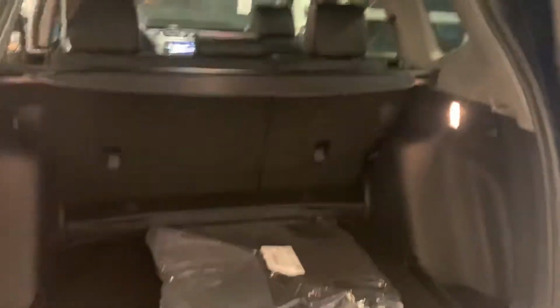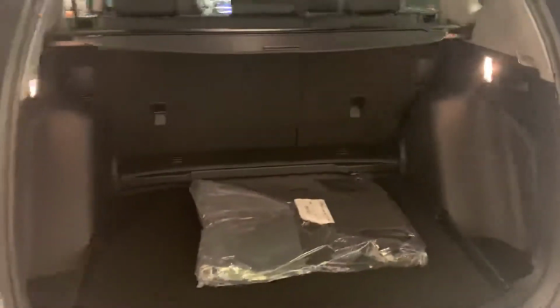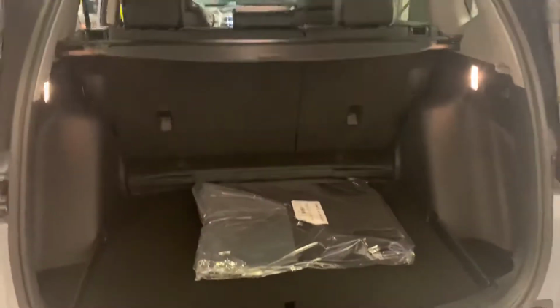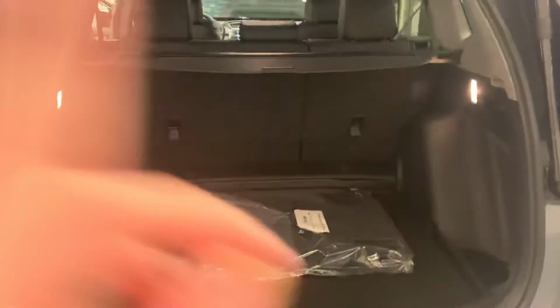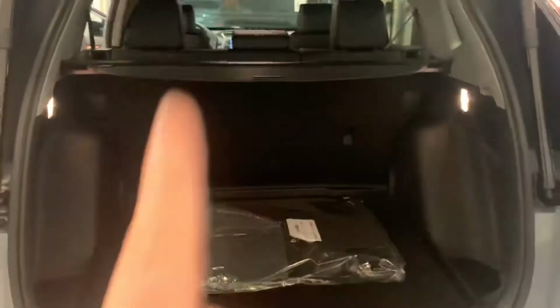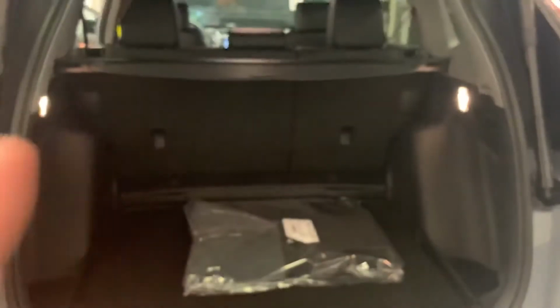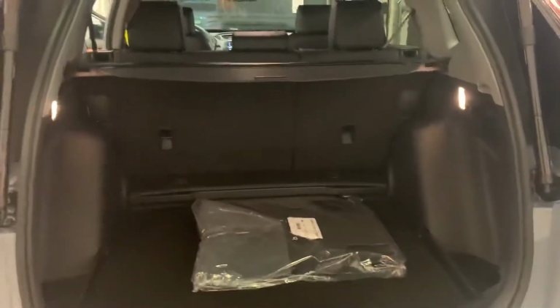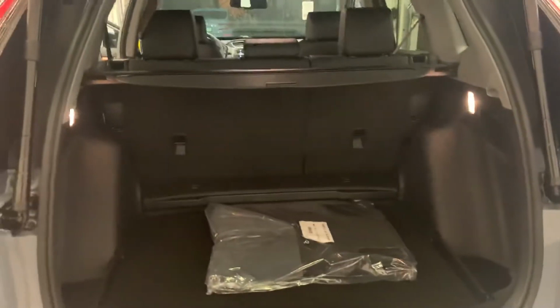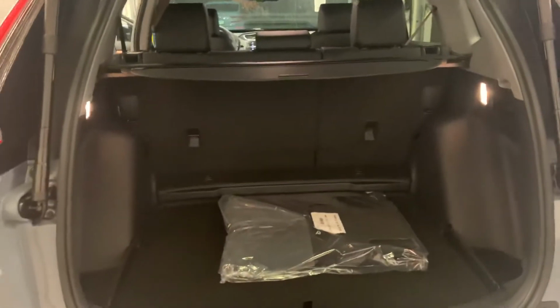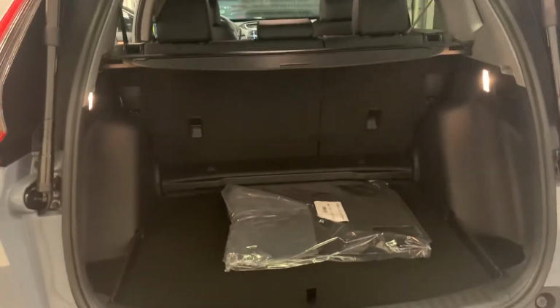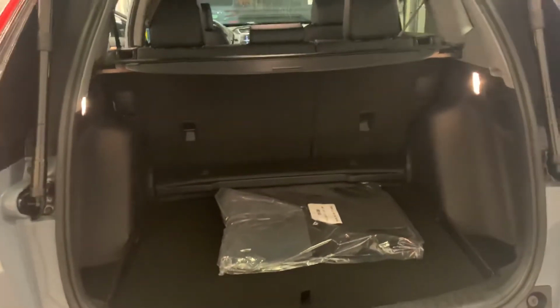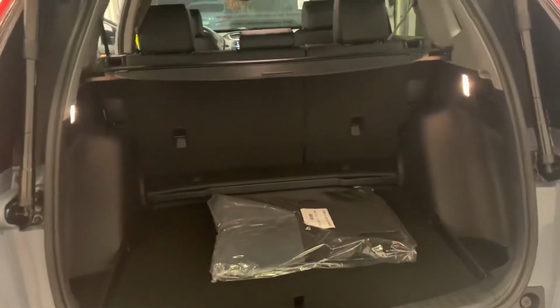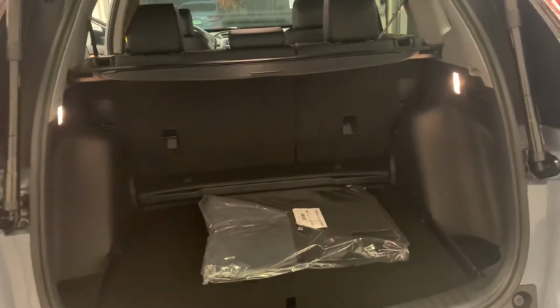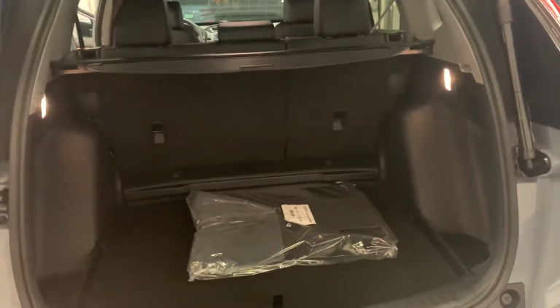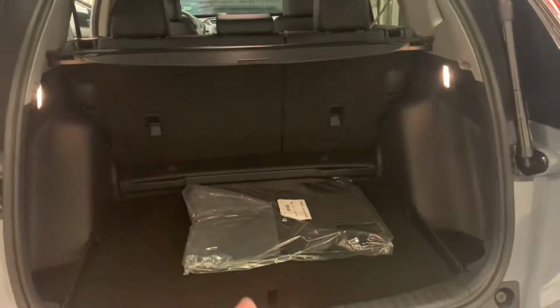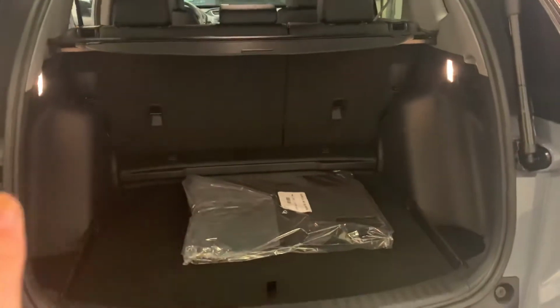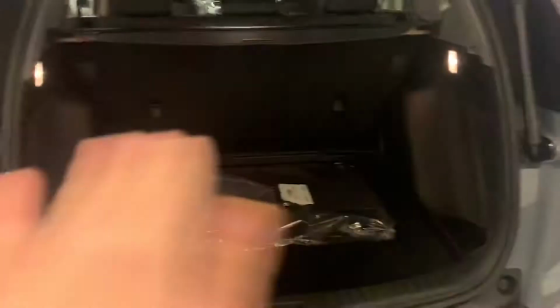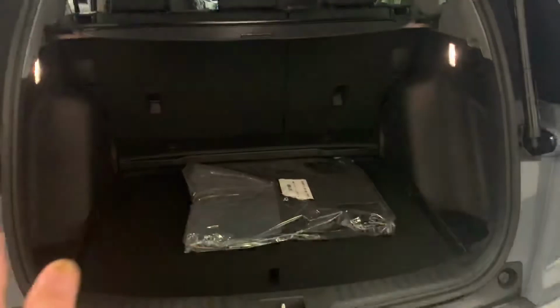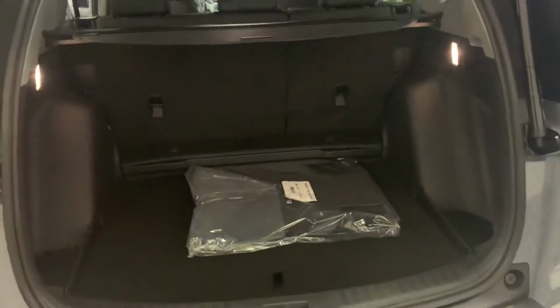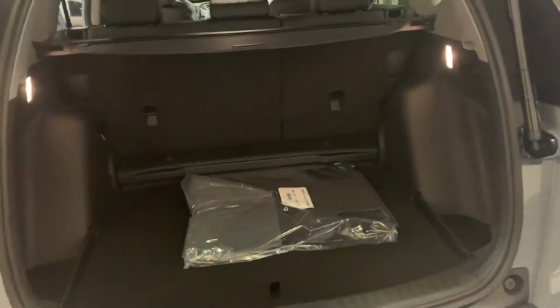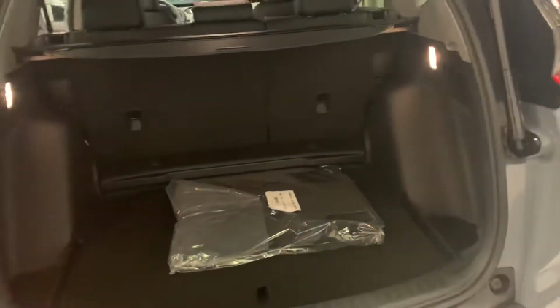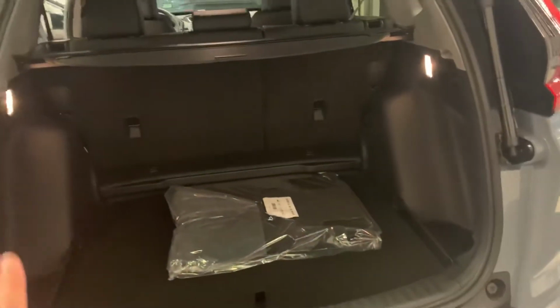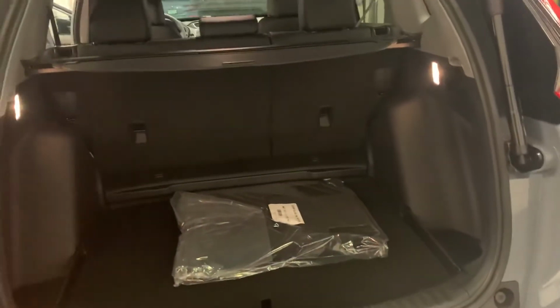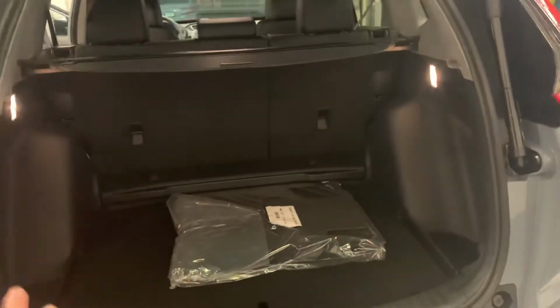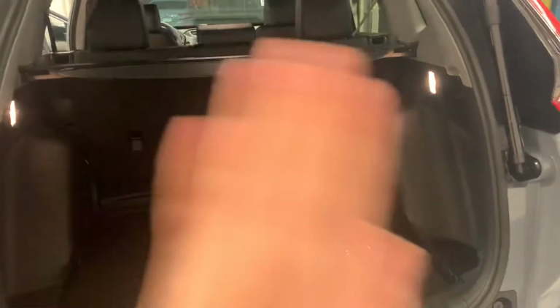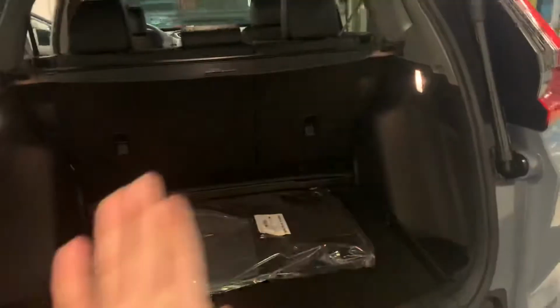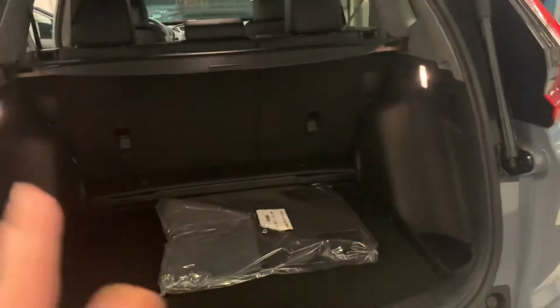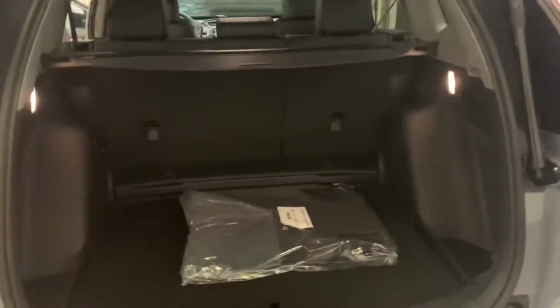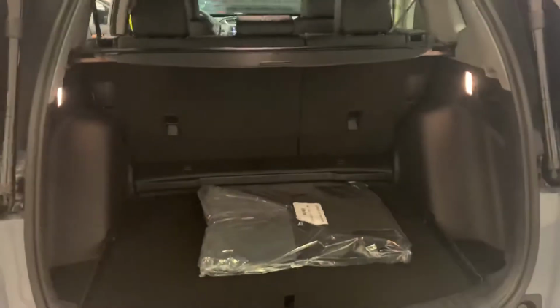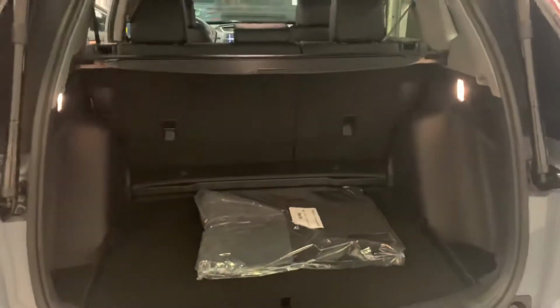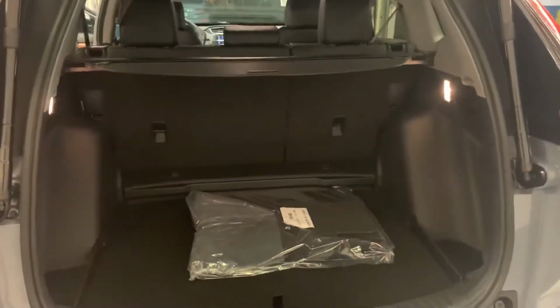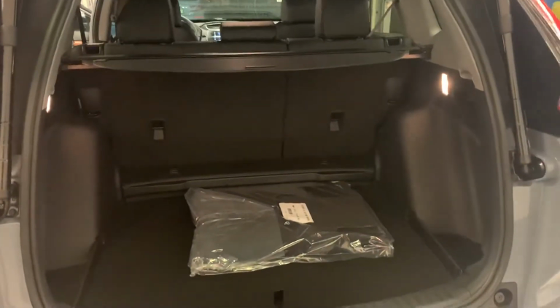Here's the trunk. As you can see, there's a 60/40 split on the back seats, which is super convenient. If you ever need space for something that doesn't fit, you can just push them right down. You can do one side or you can do both — whatever works. It's very useful.